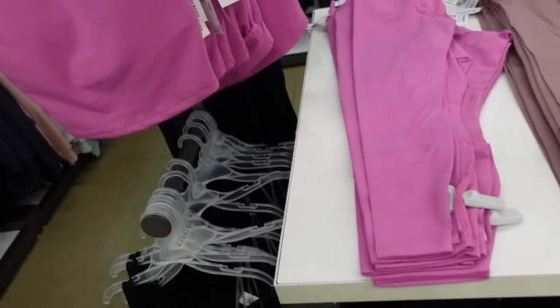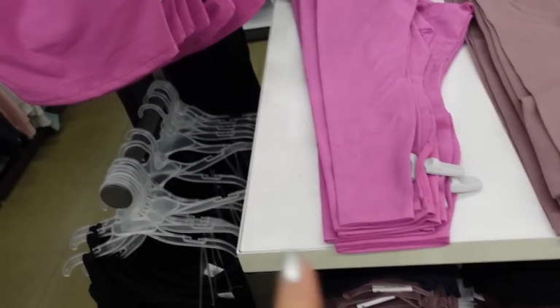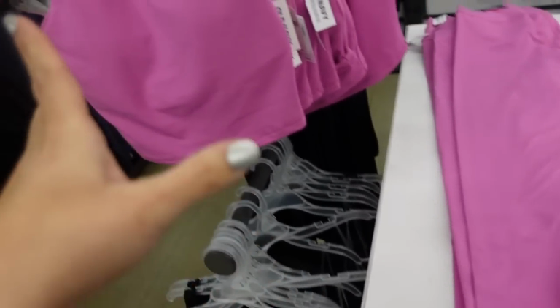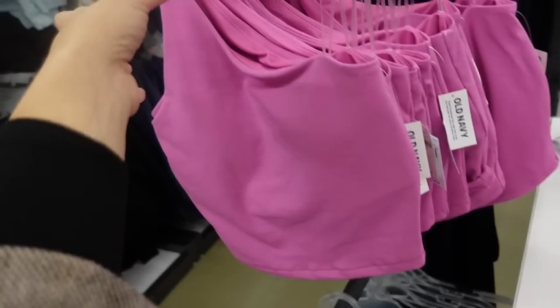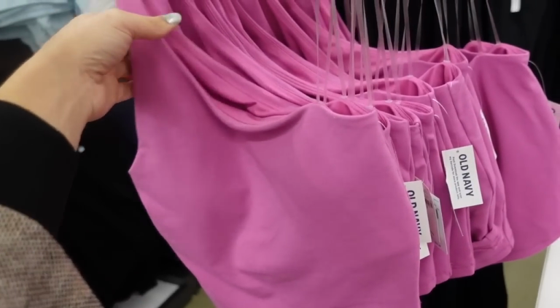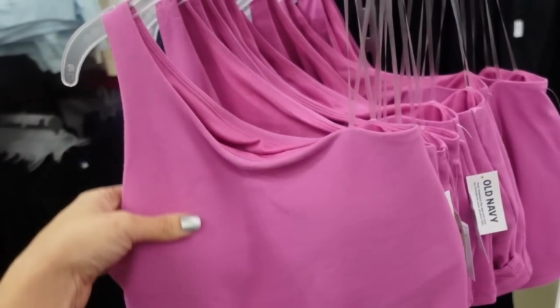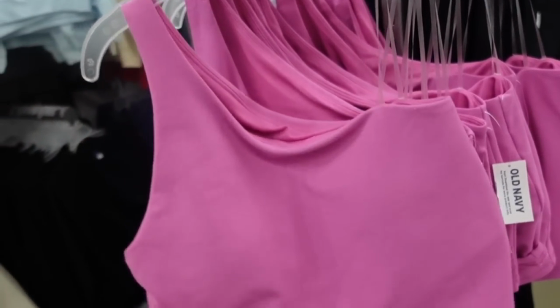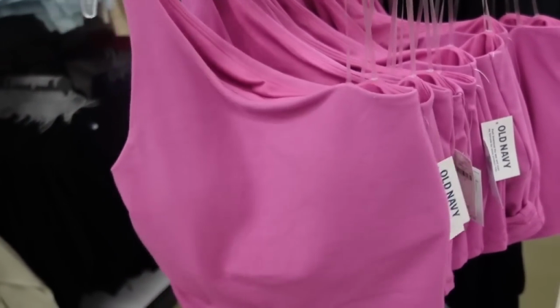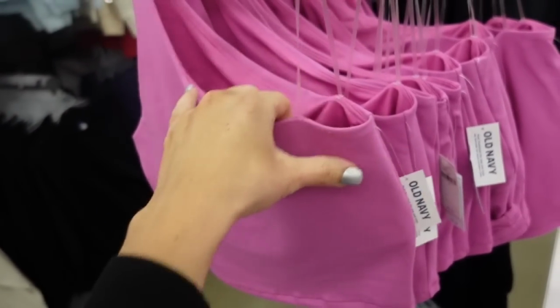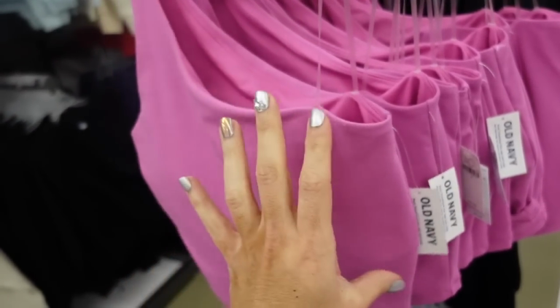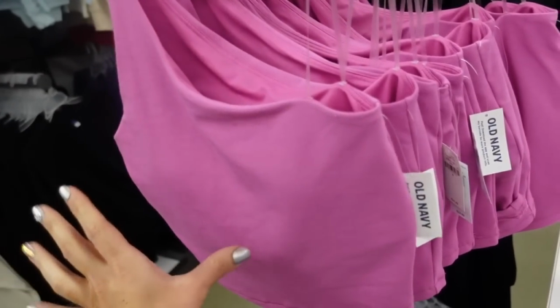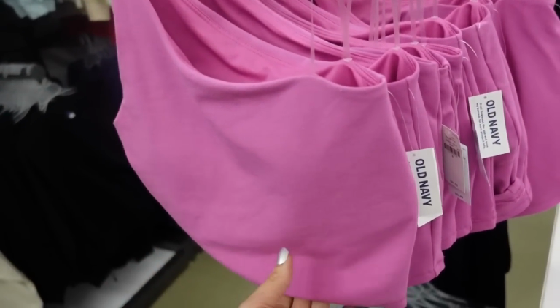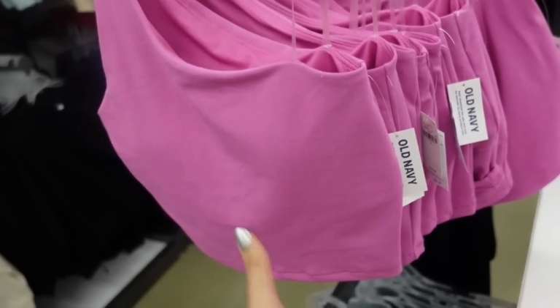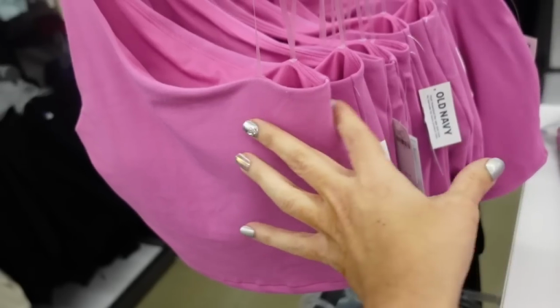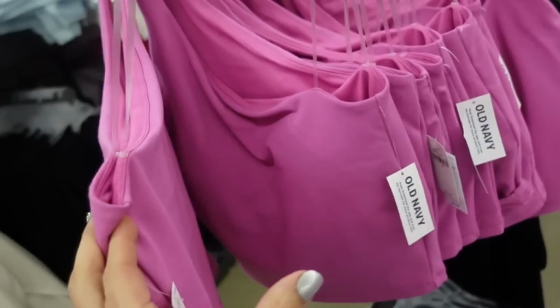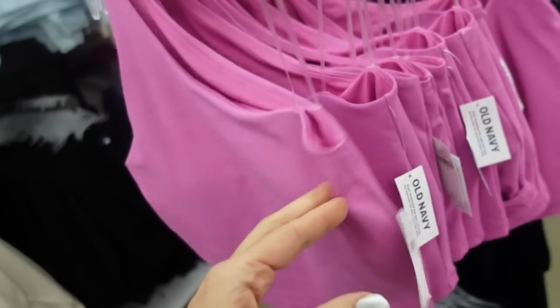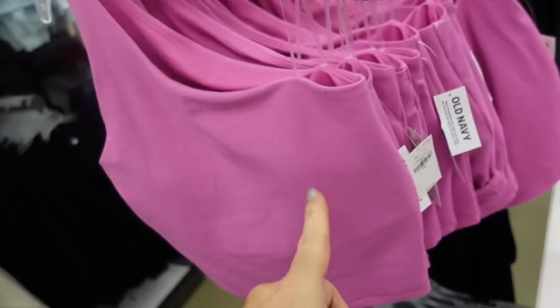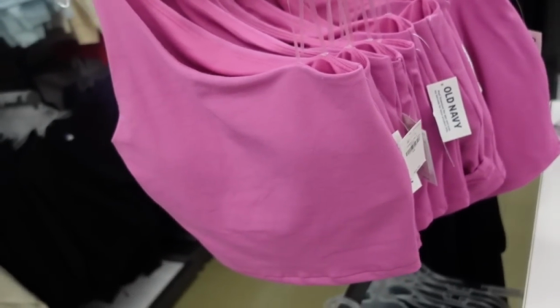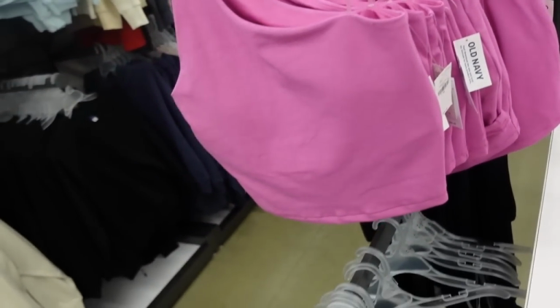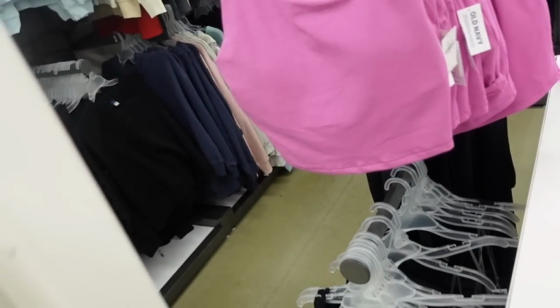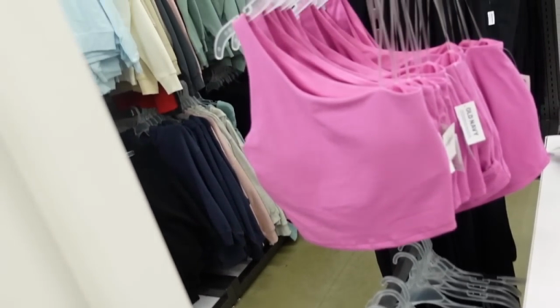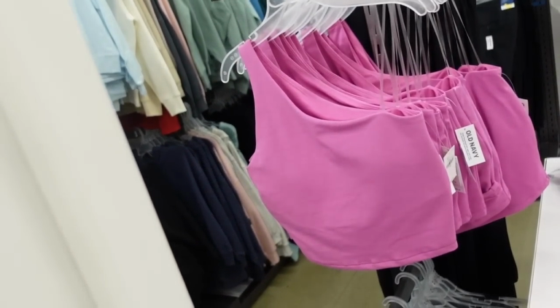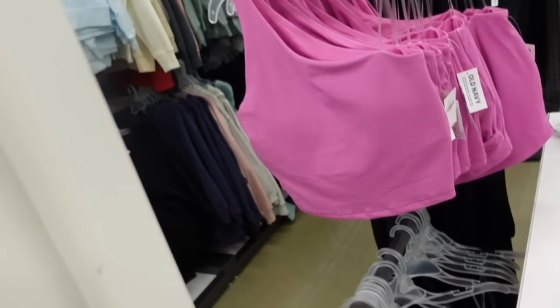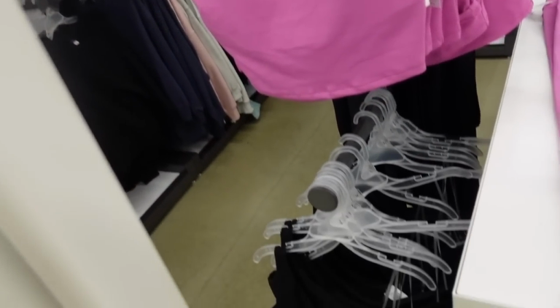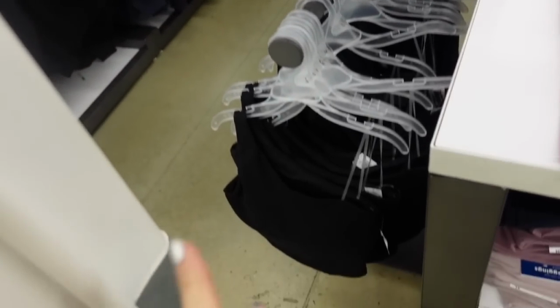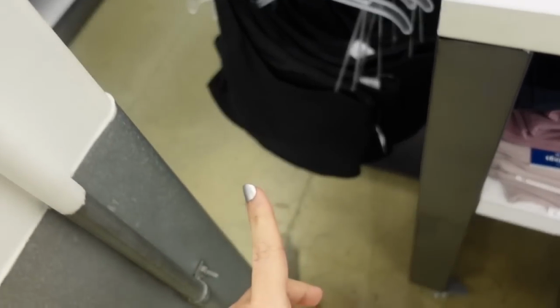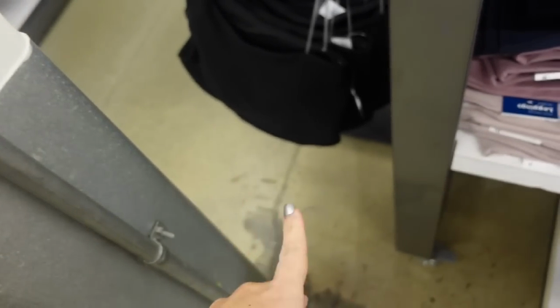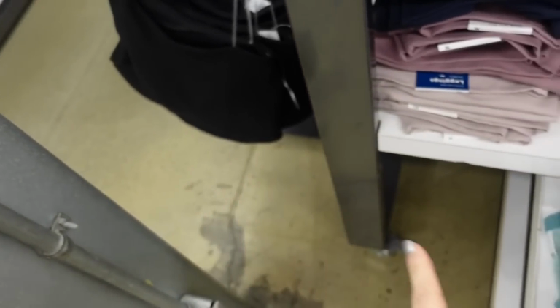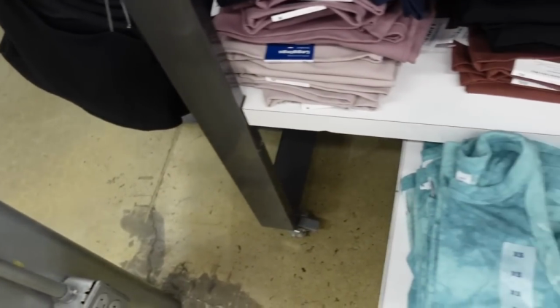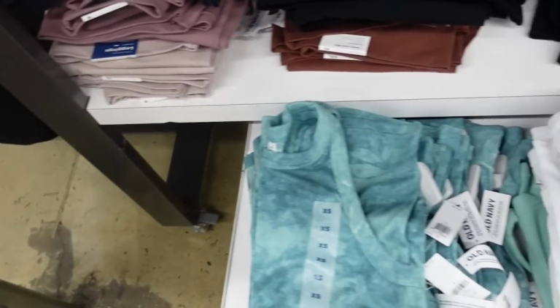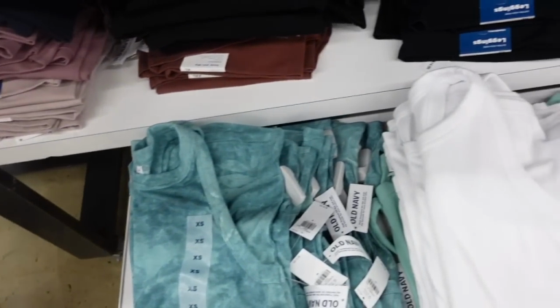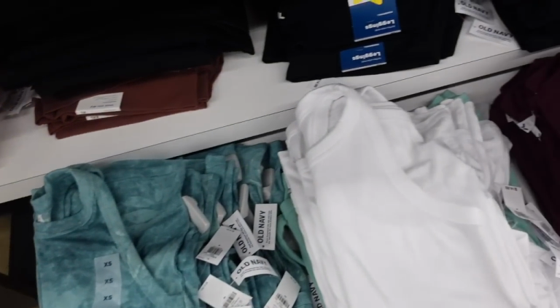Those leggings also have a matching one-shoulder bralette. This has a shelf bra, it's a long line — we saw this one in the last video. Also going to be buy one get one 50% off. Comes in black and maybe one or two other colors.